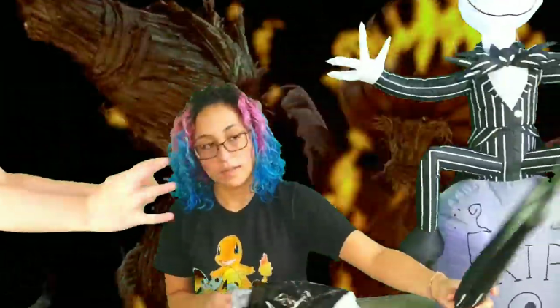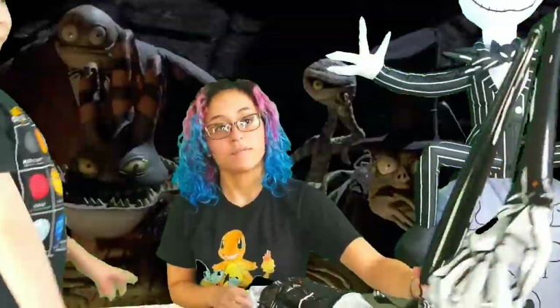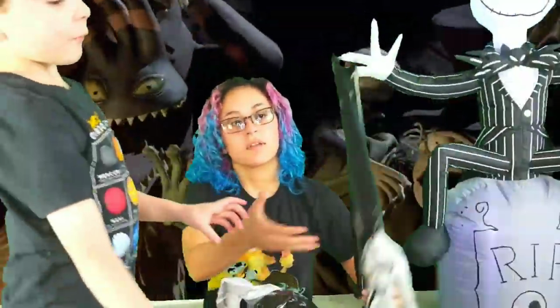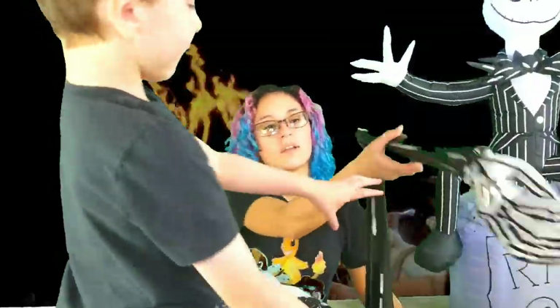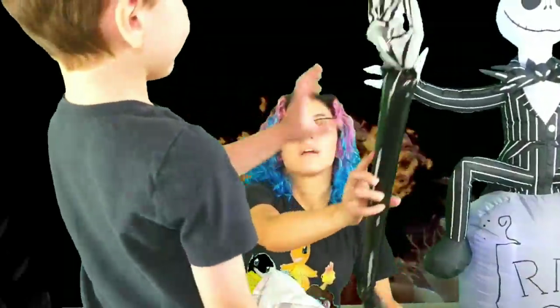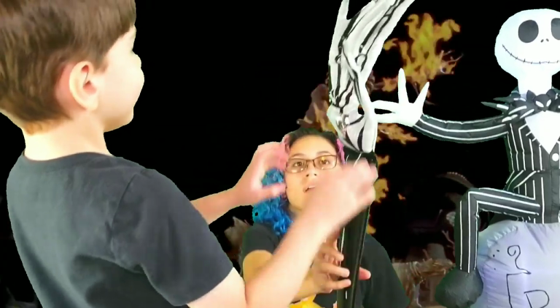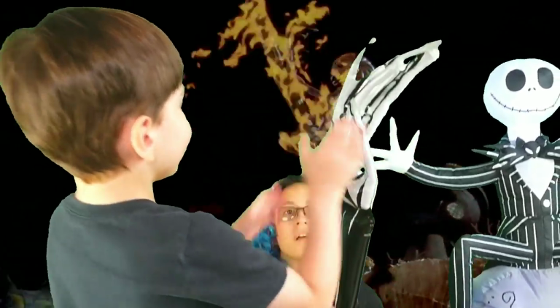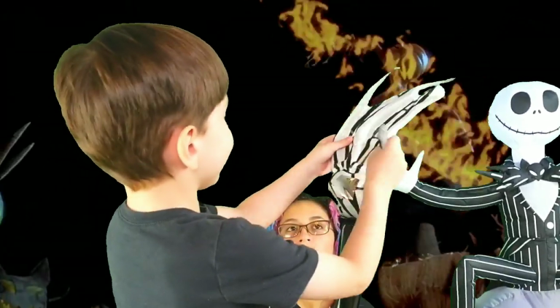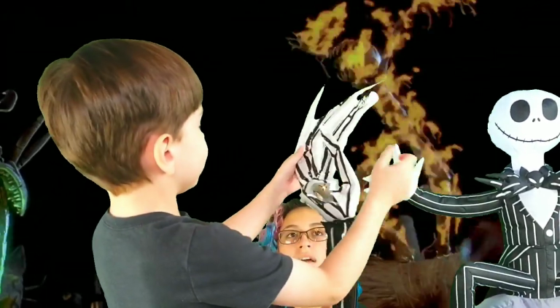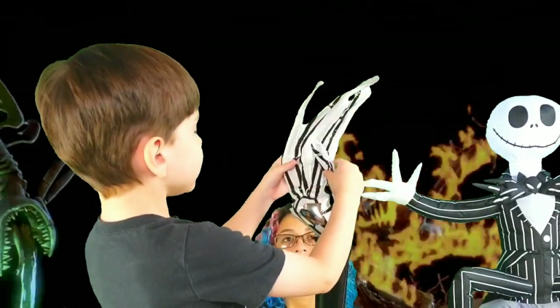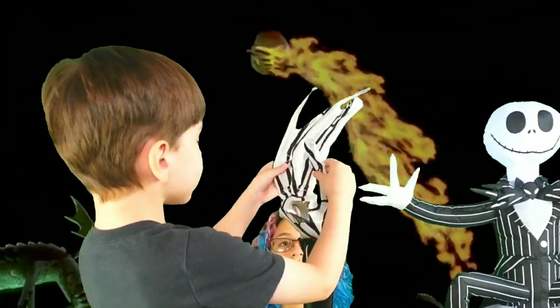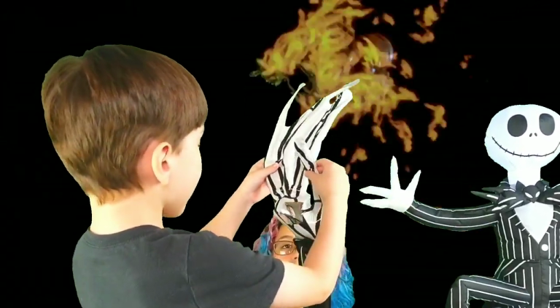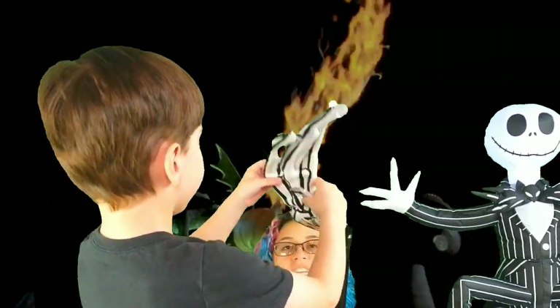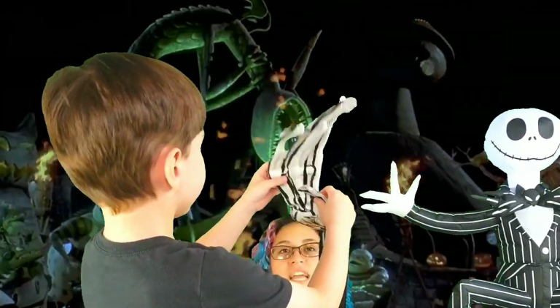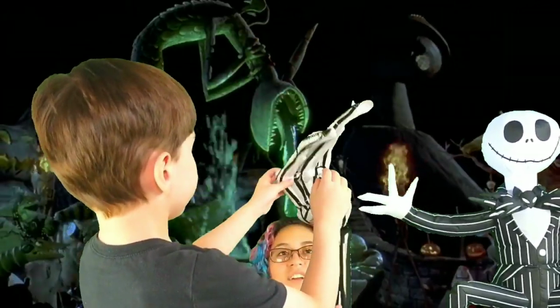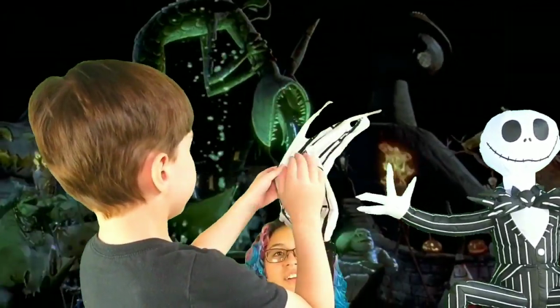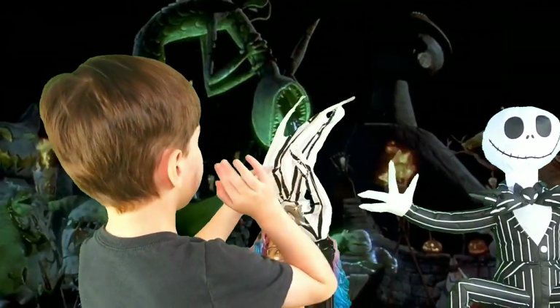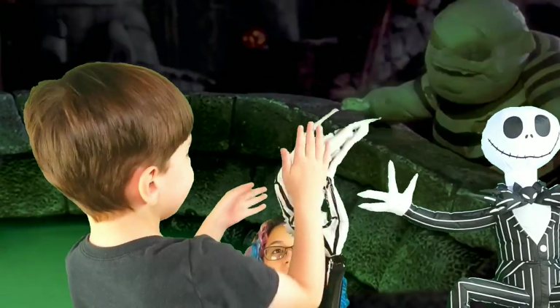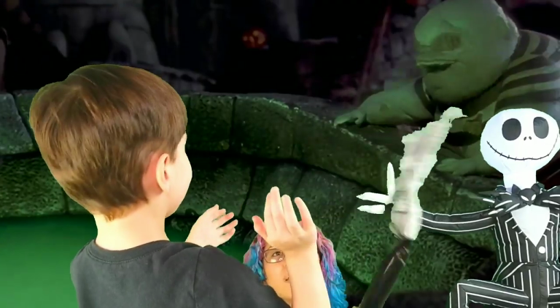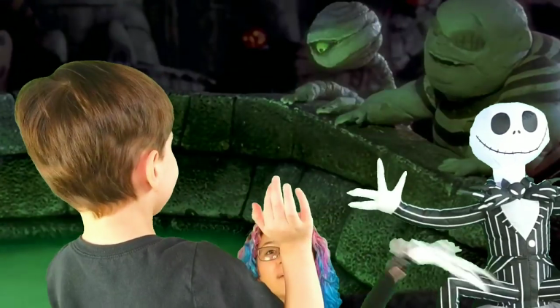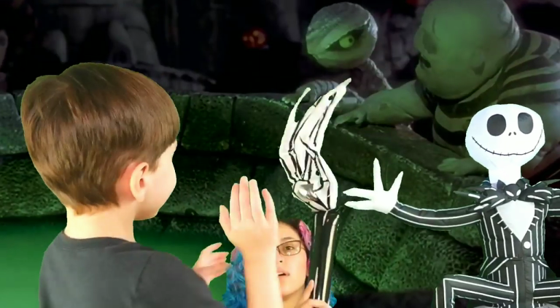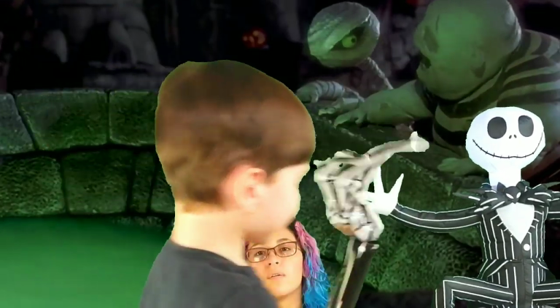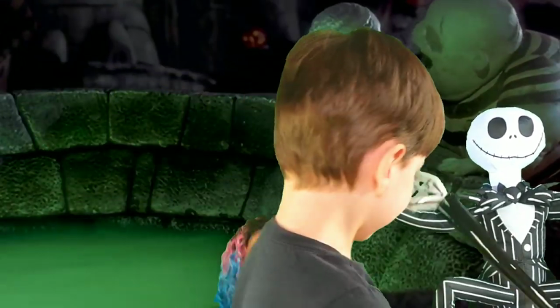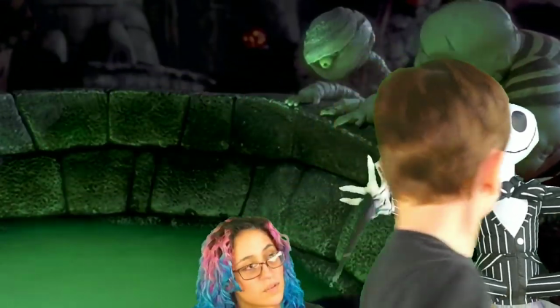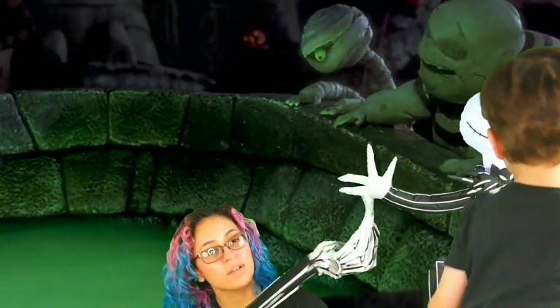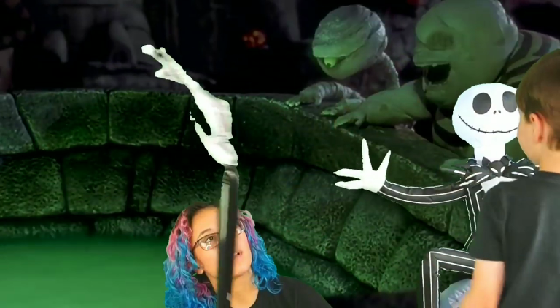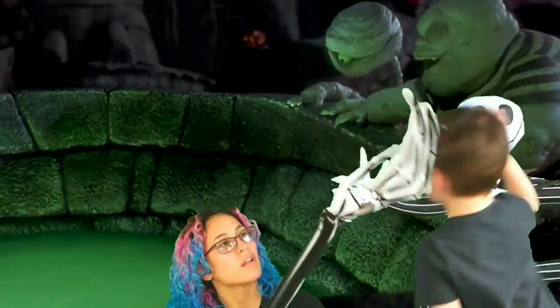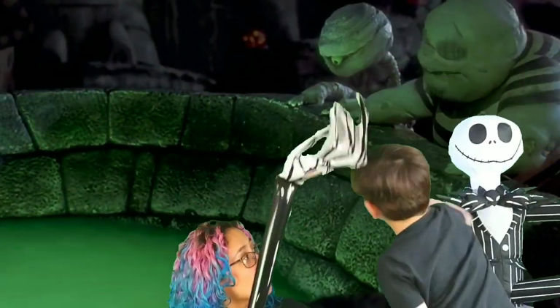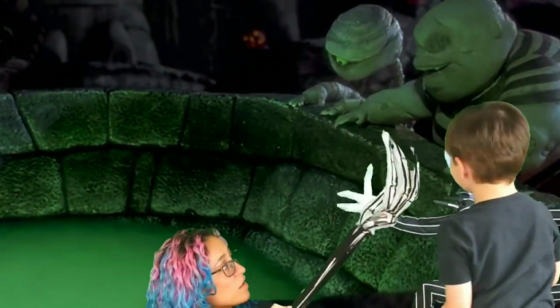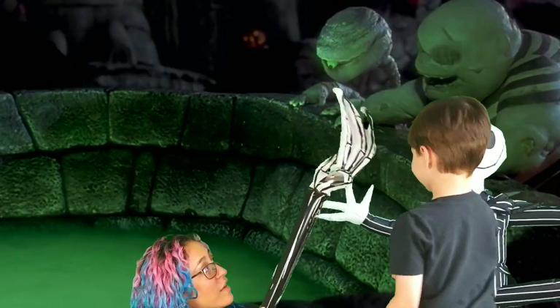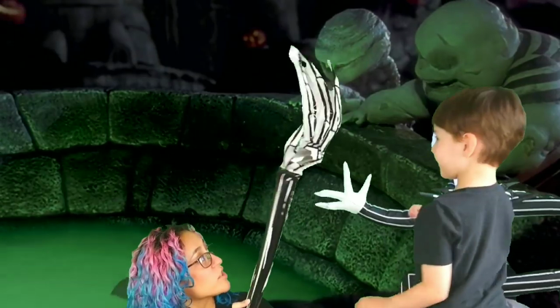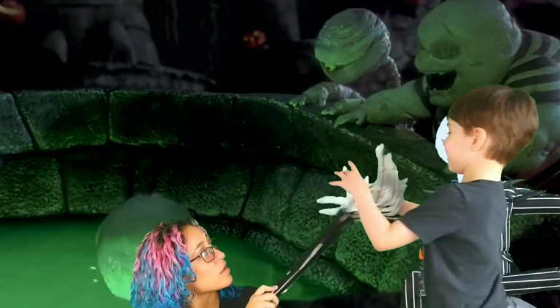I want to give him a high five. That's how the hands are — hurry up, give him a high five!